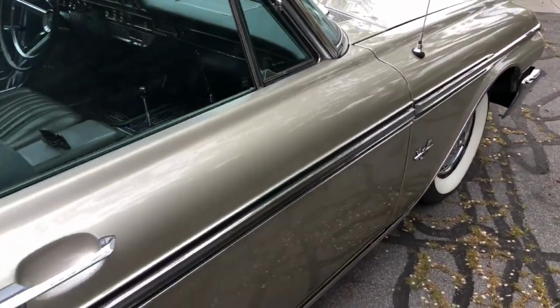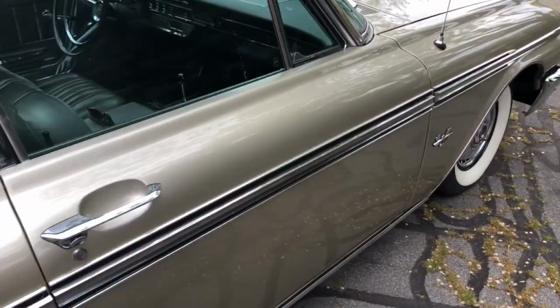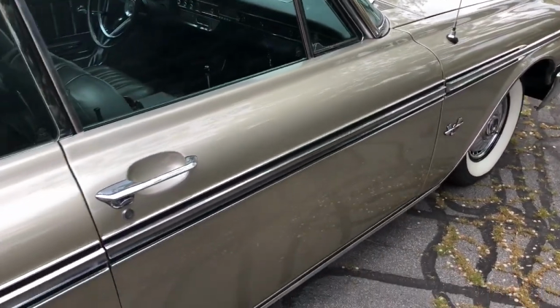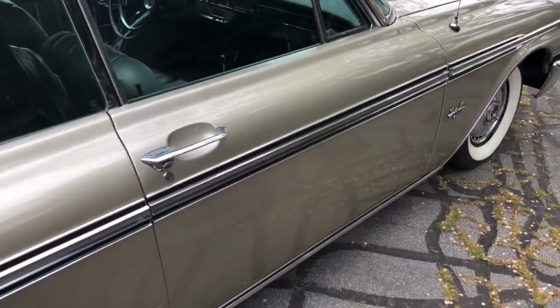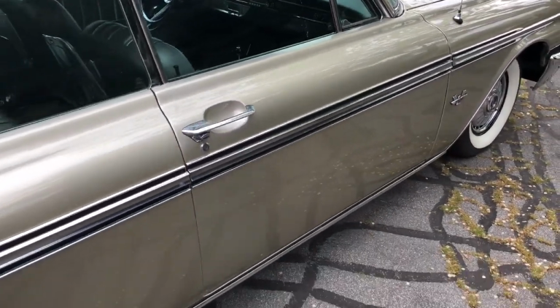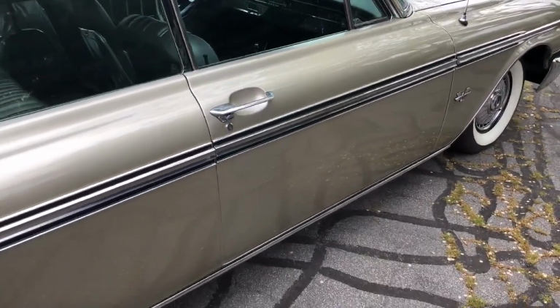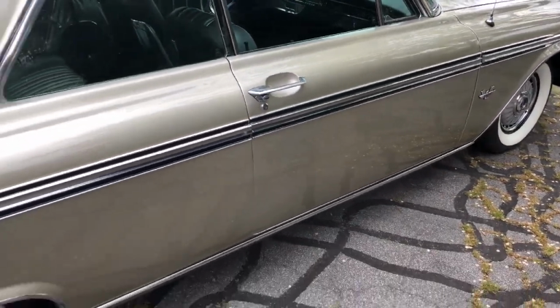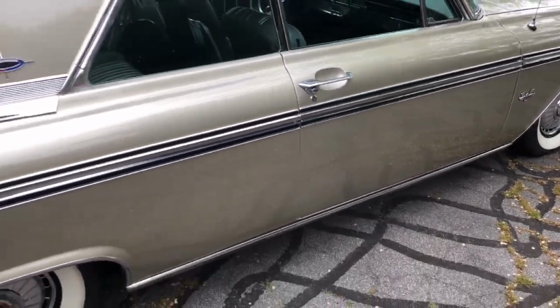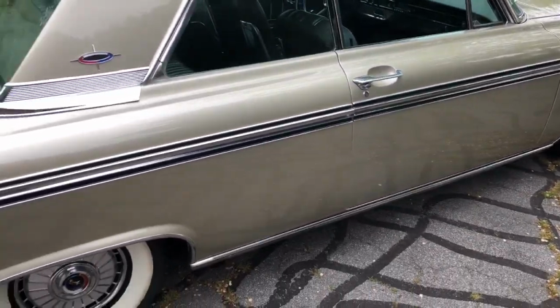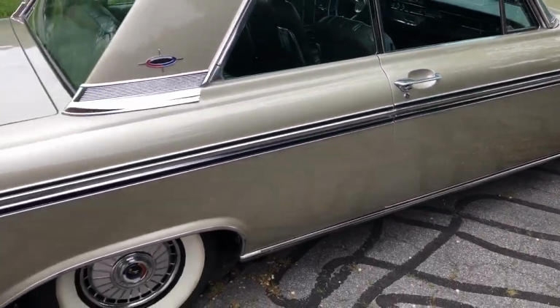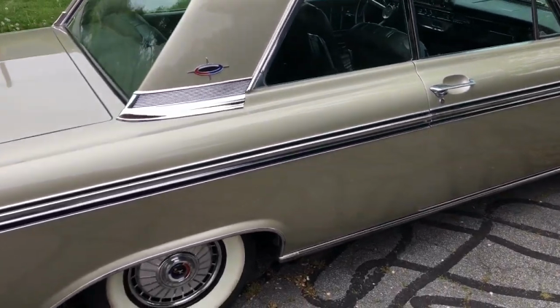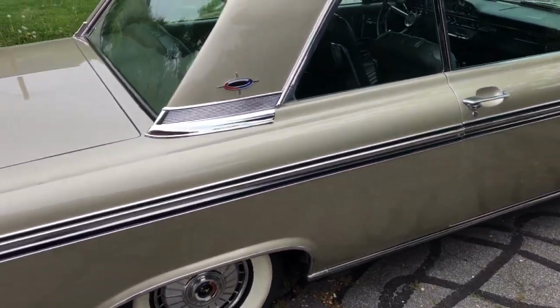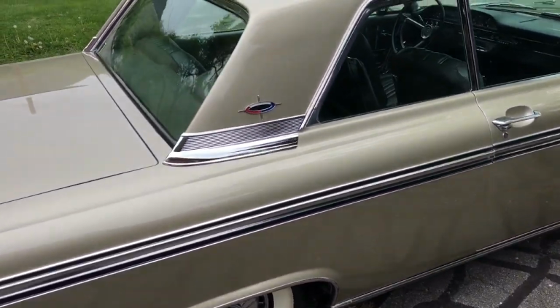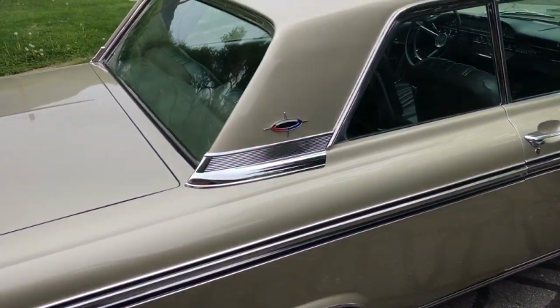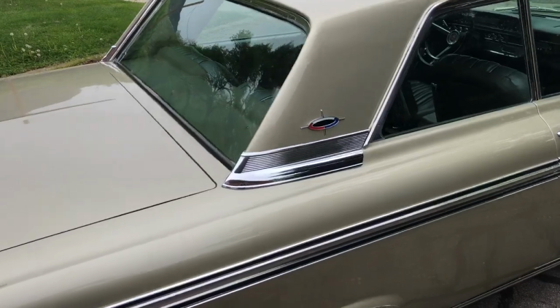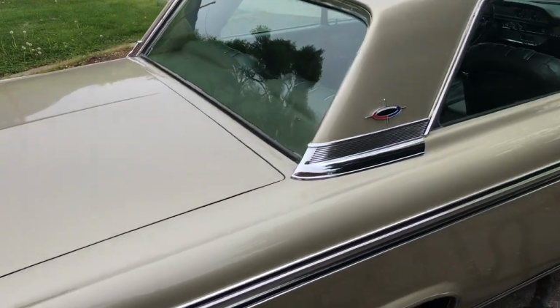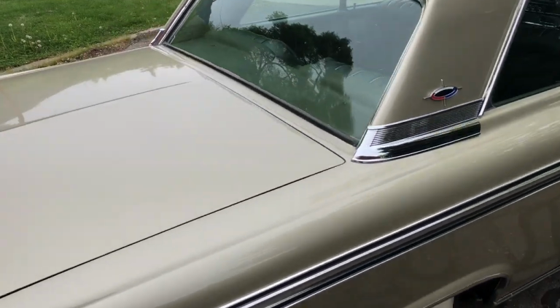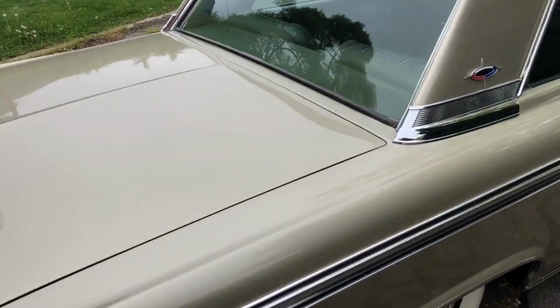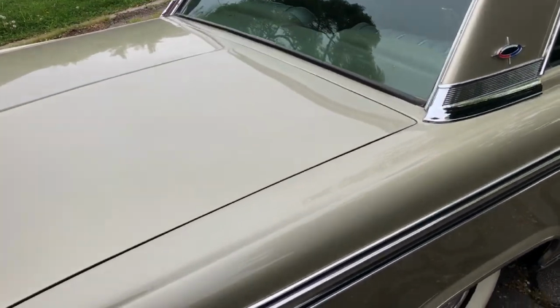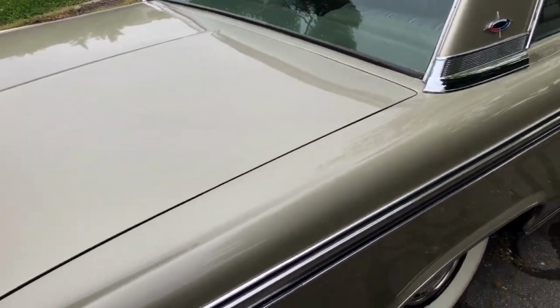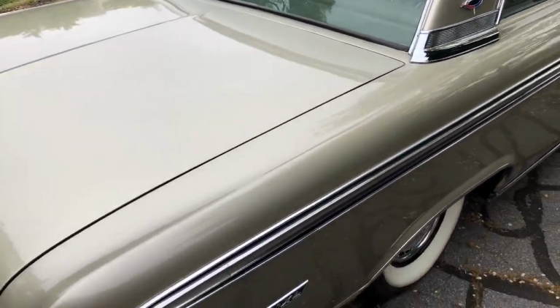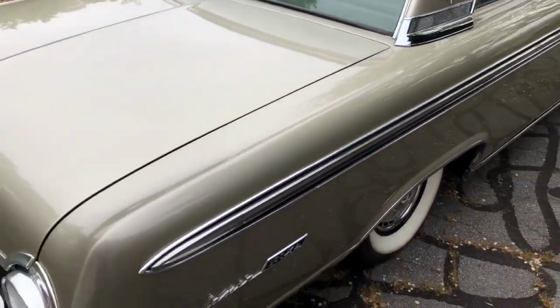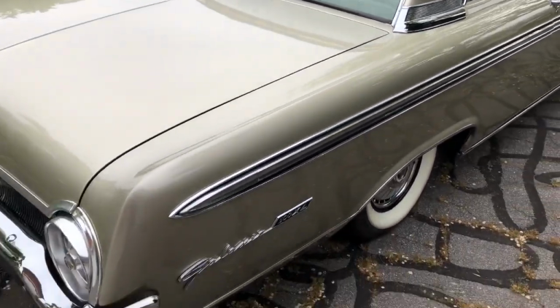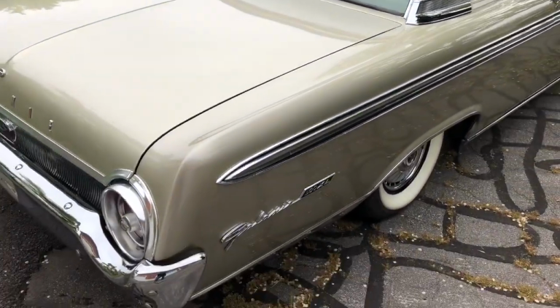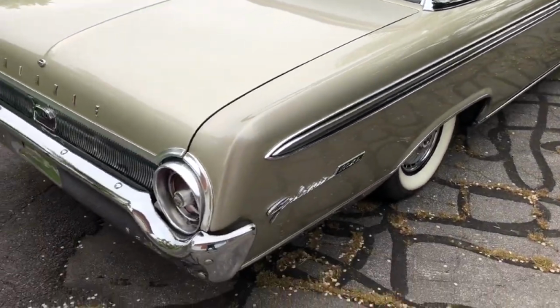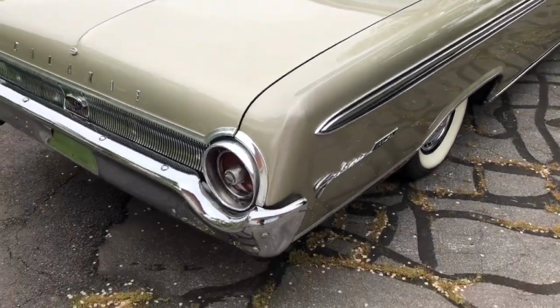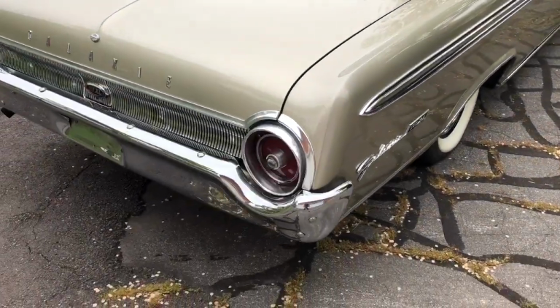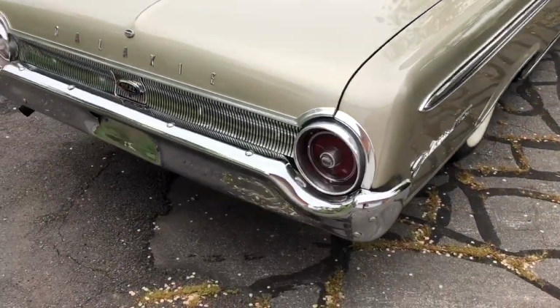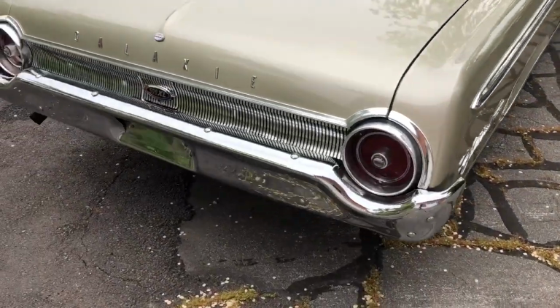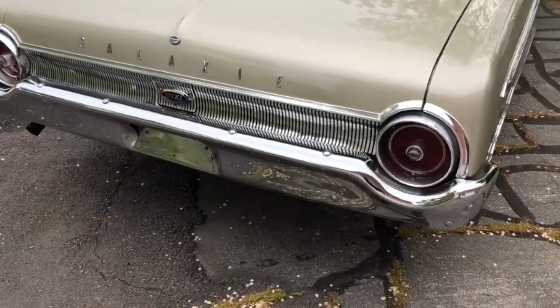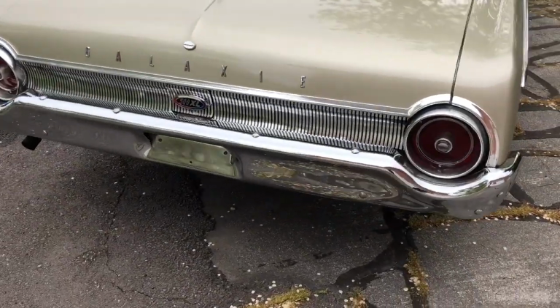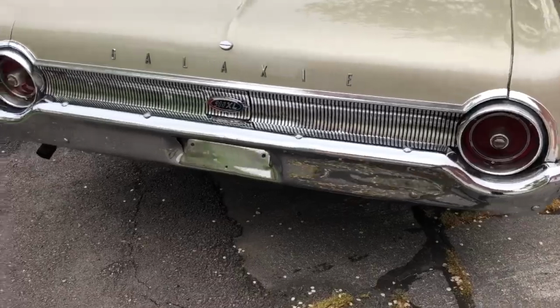Believed to have a 390 V8 with automatic transmission. It is currently running.